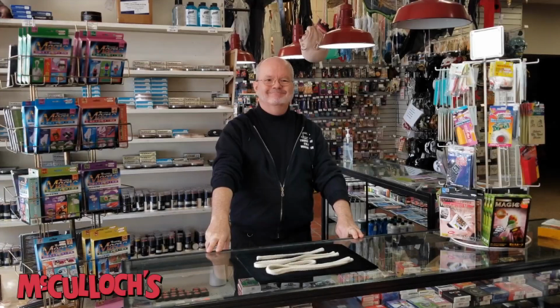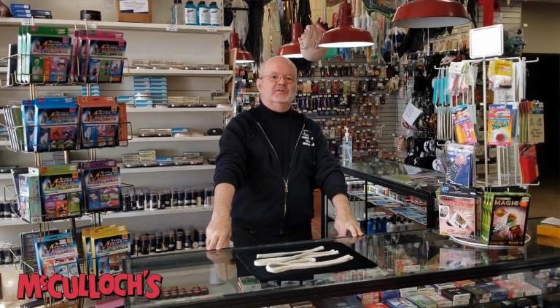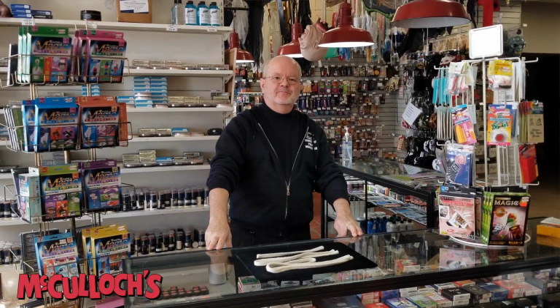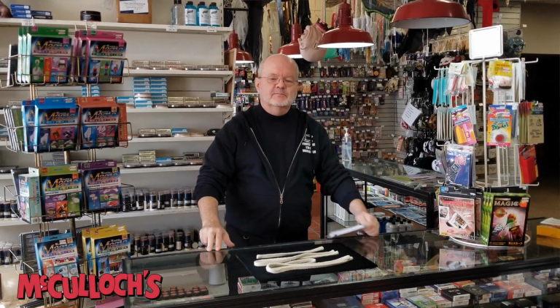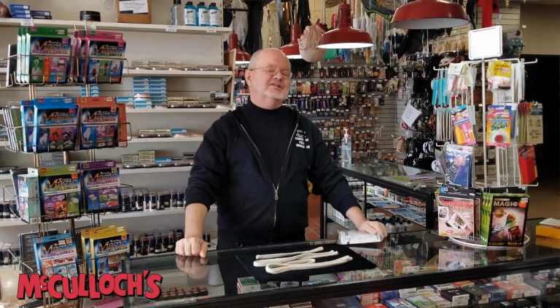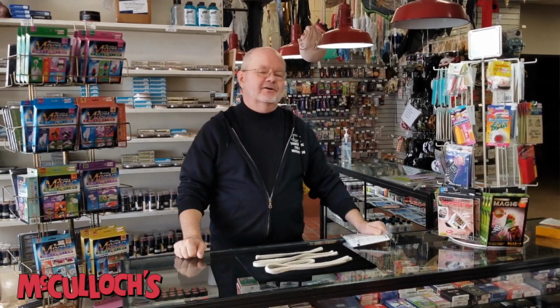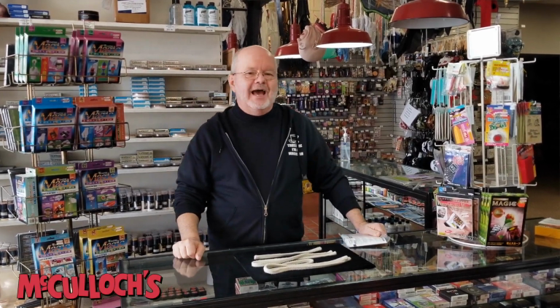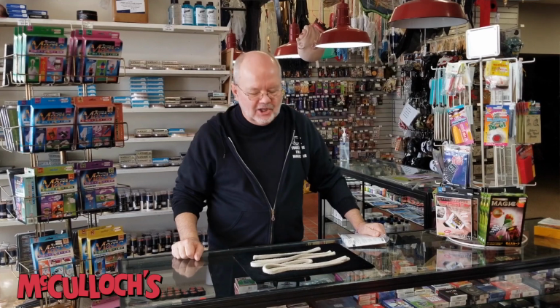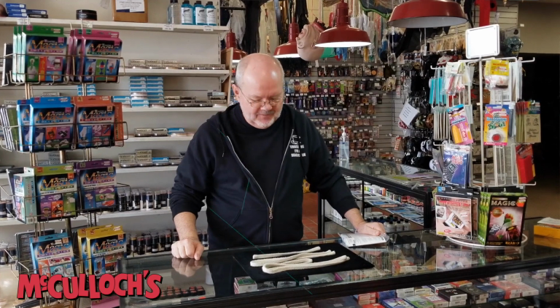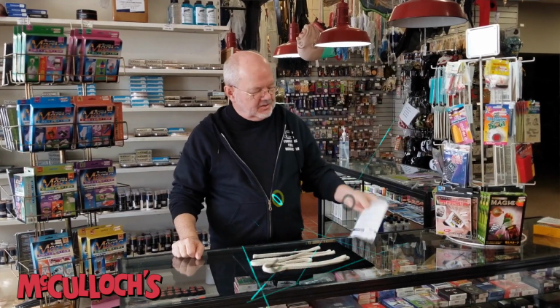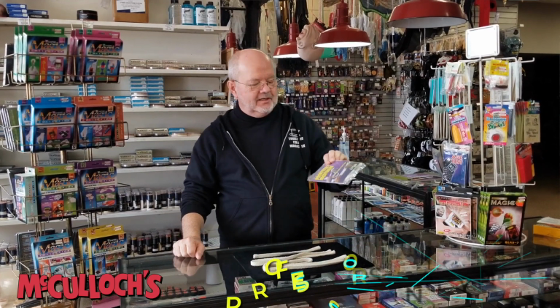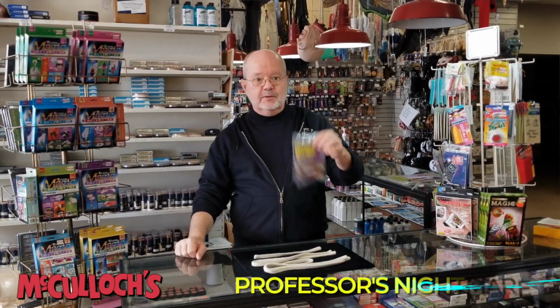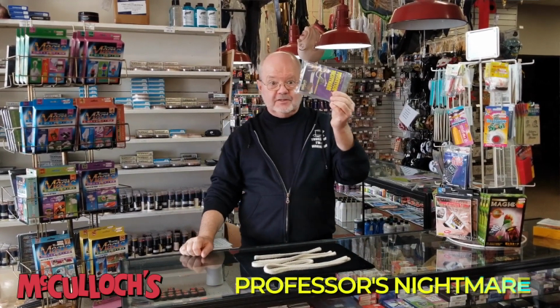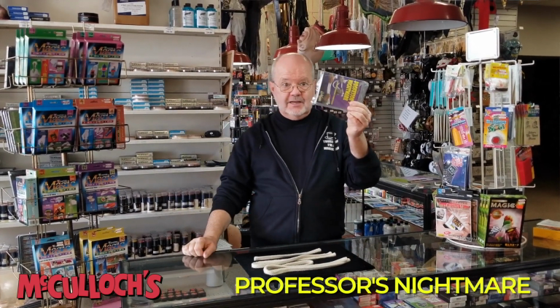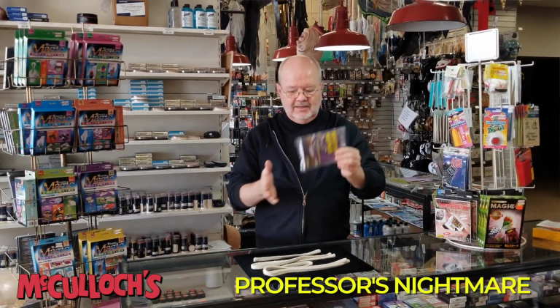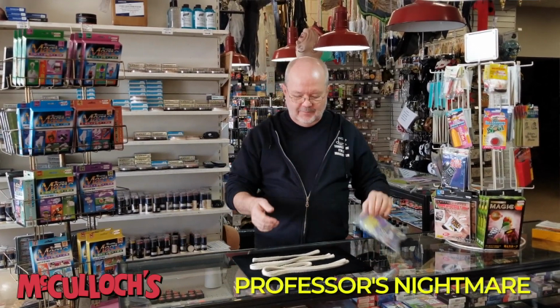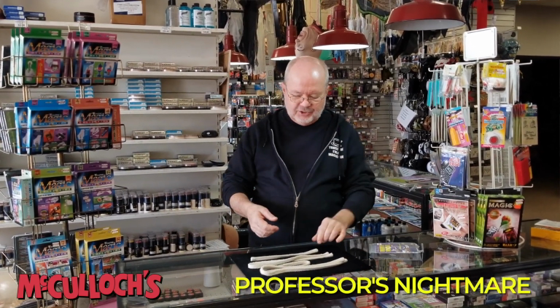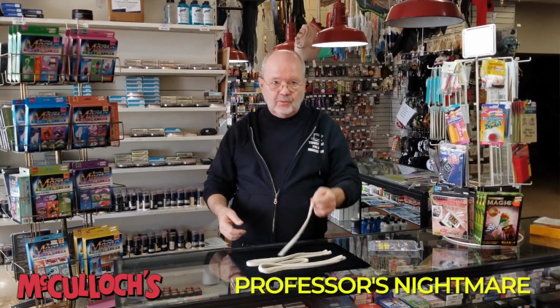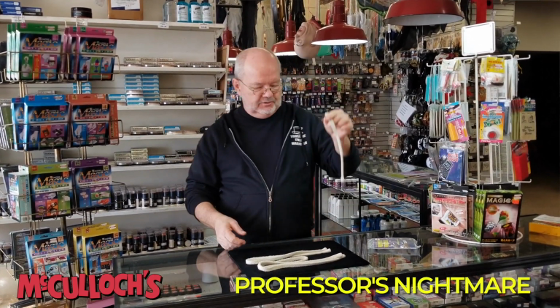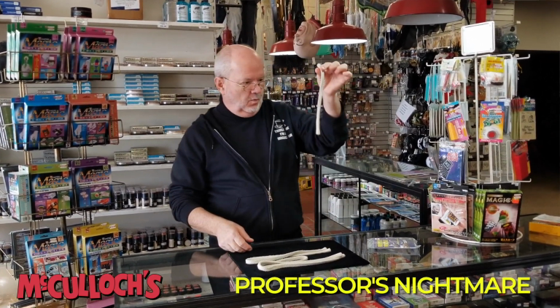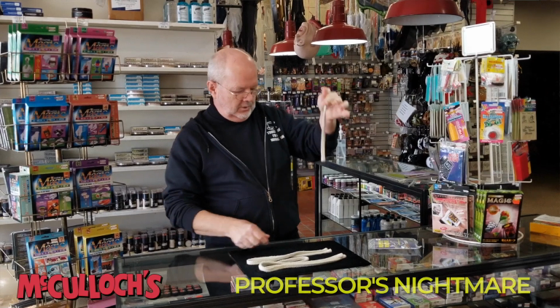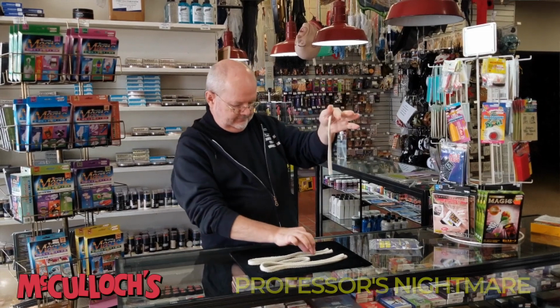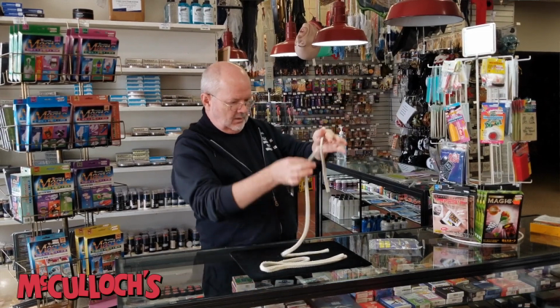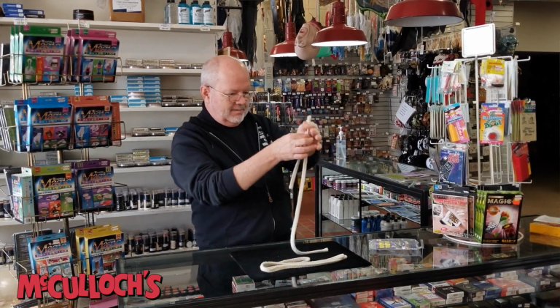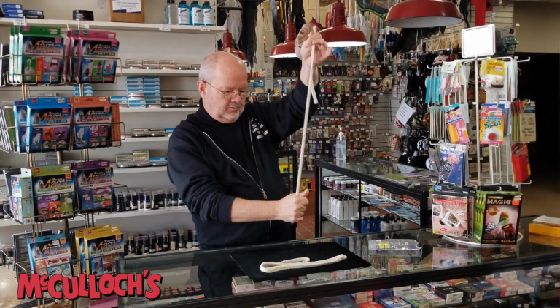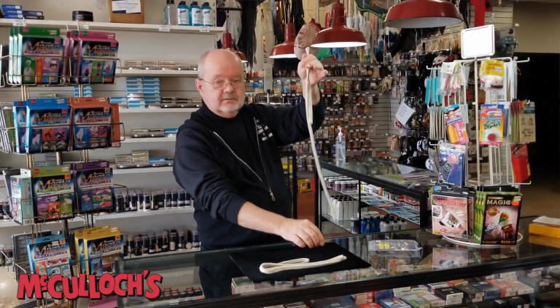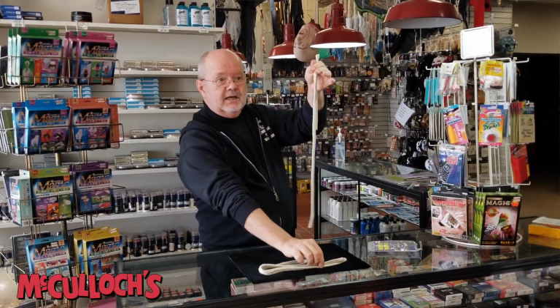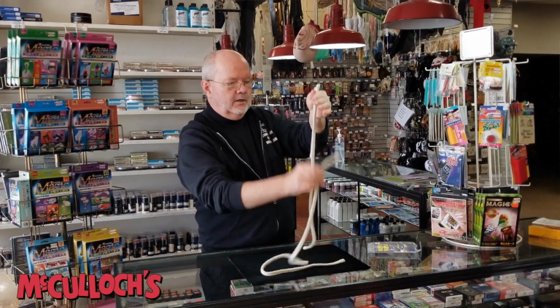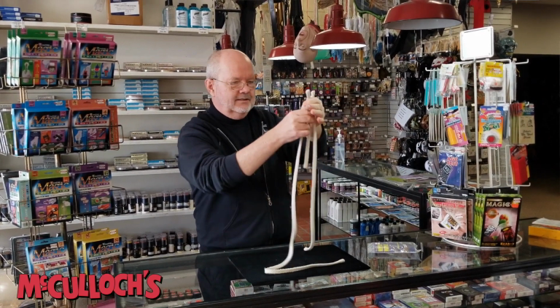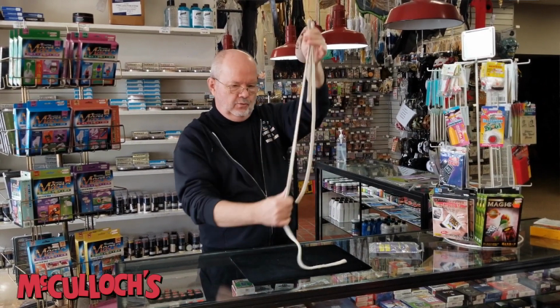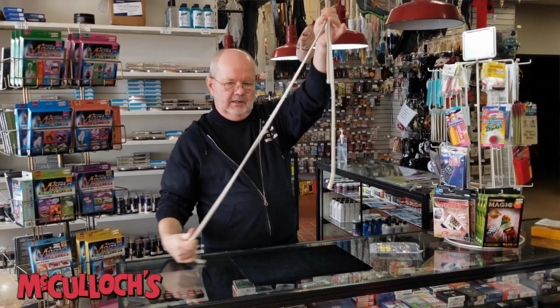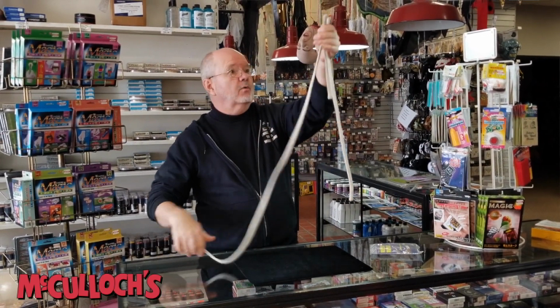This is Peter and welcome to the magic counter at McCullough's. Now this trick is called the Professor's Nightmare. In the package you get three ropes: one little one, one medium length one, and one really long one.